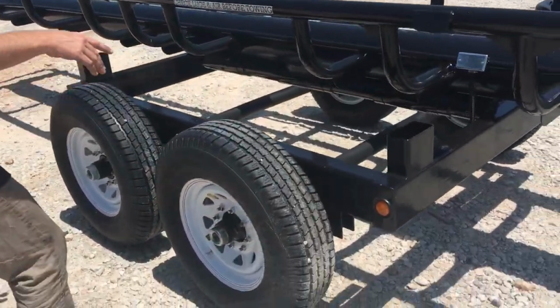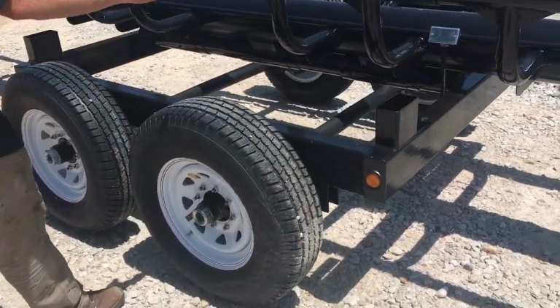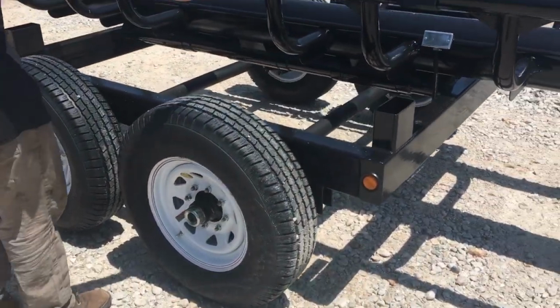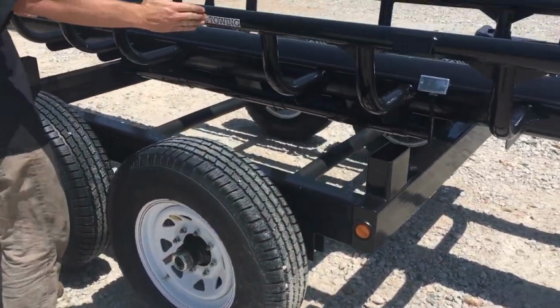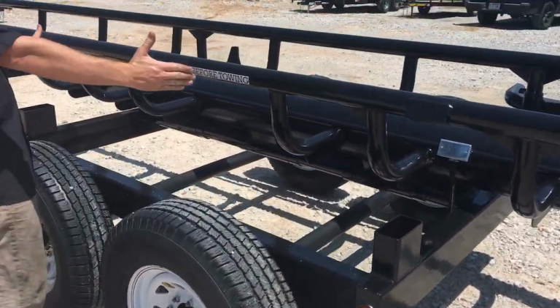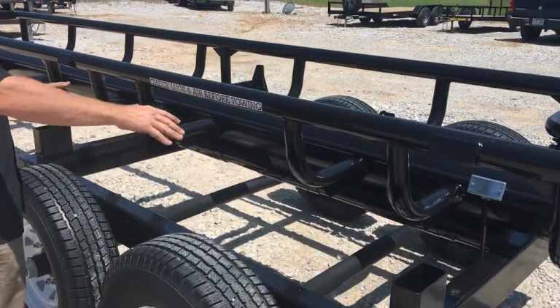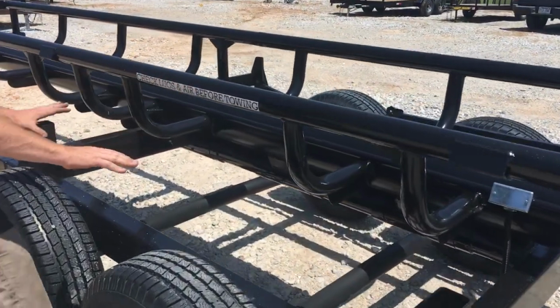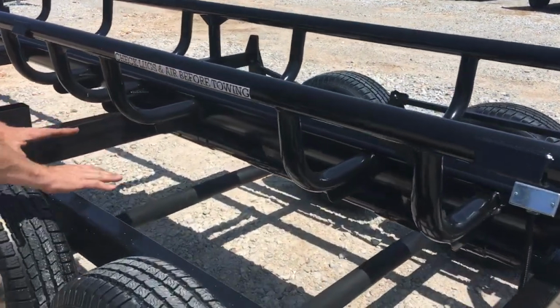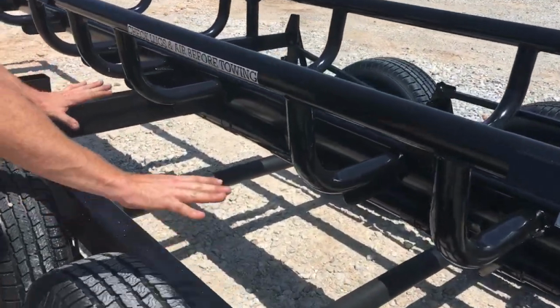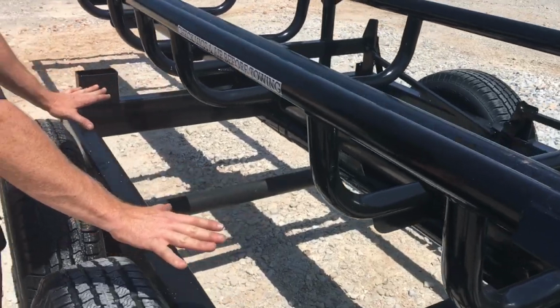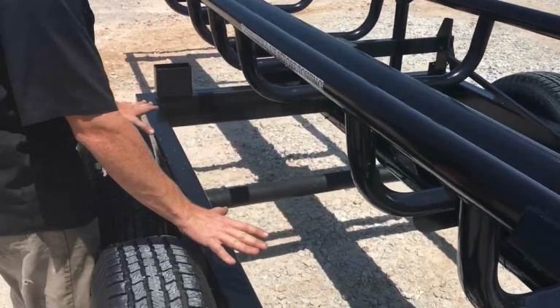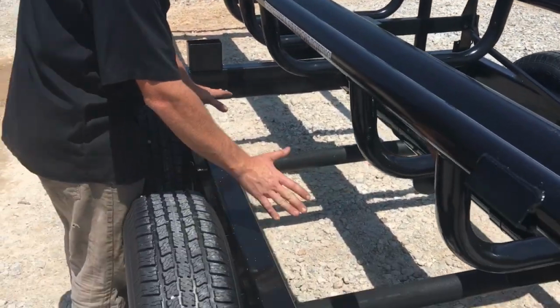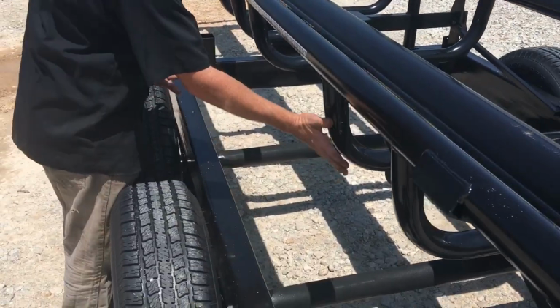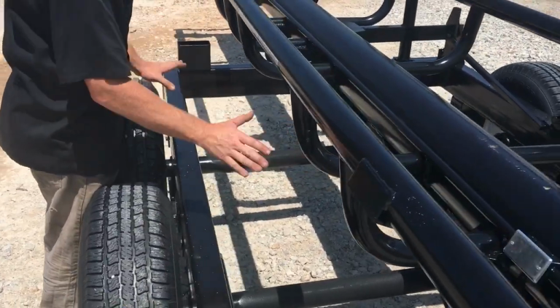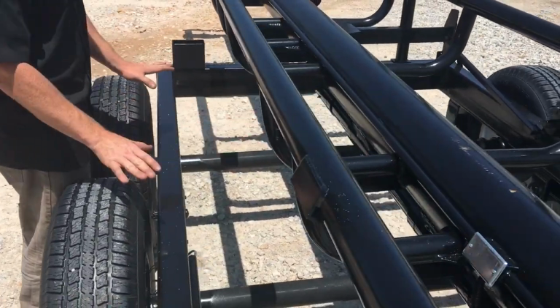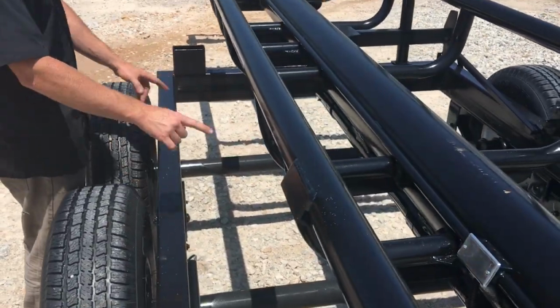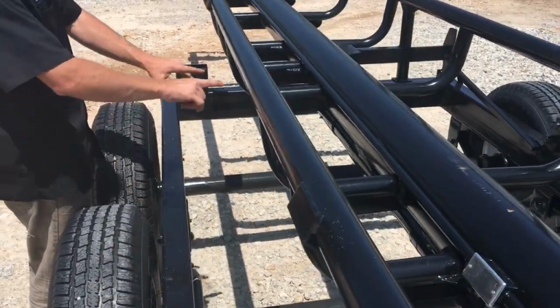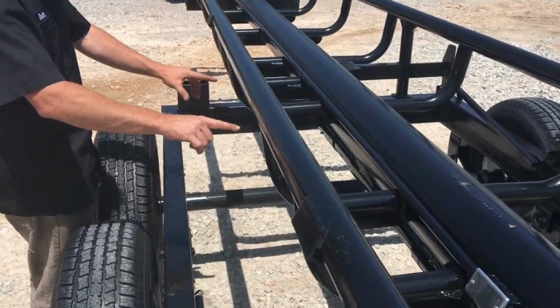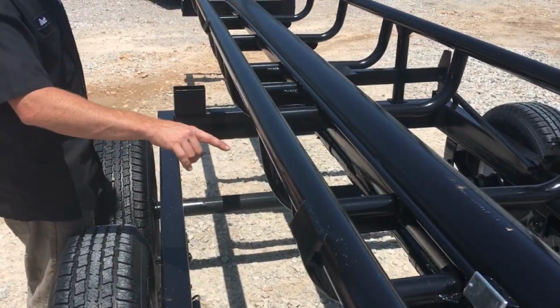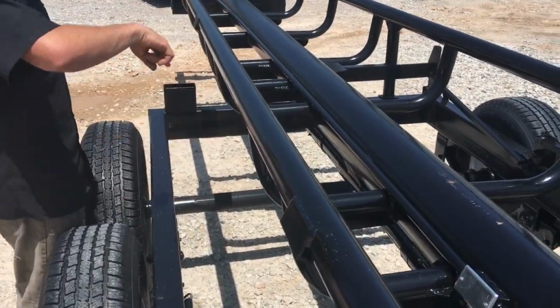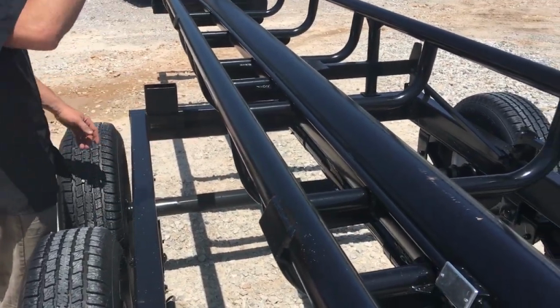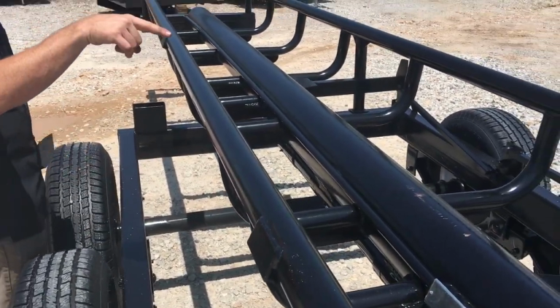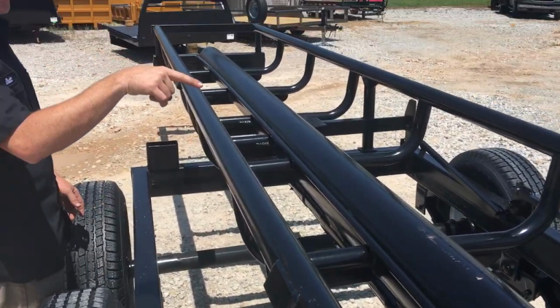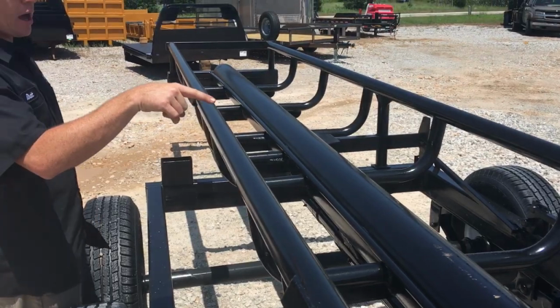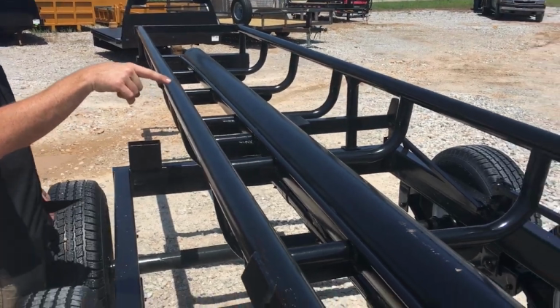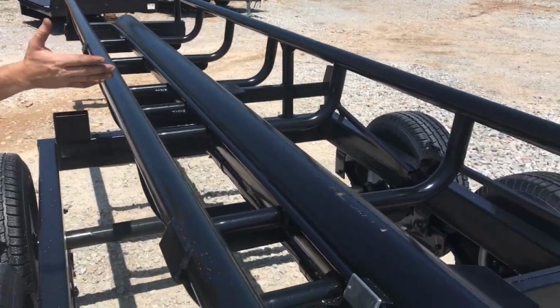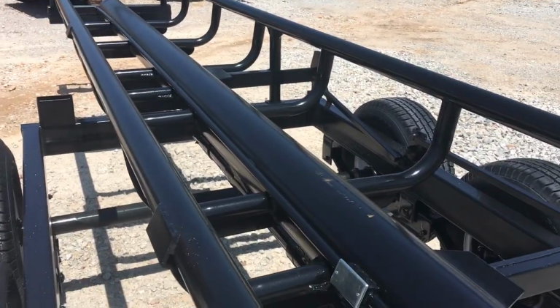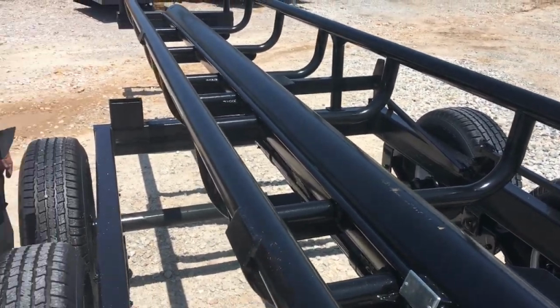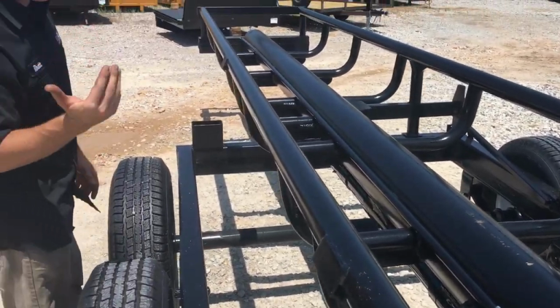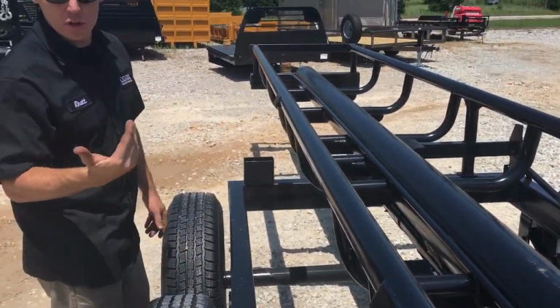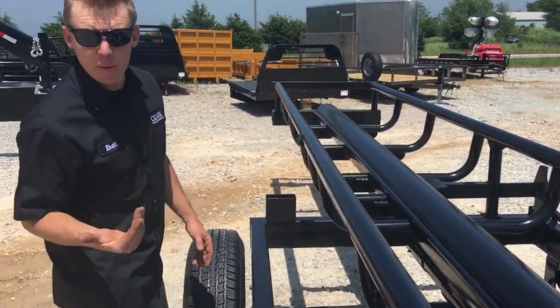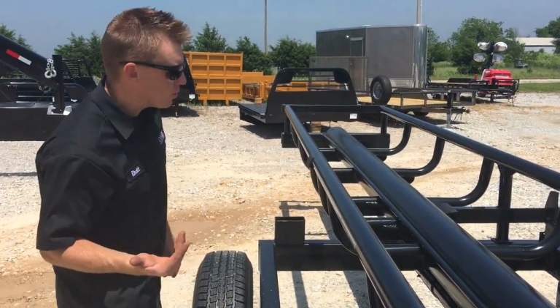This is your actual pivot point. None of this below the pipe here moves. There's a big pipe under there, and we're going to move around to the side and I'm going to show you how it actually pivots over so that you can drop your bales.